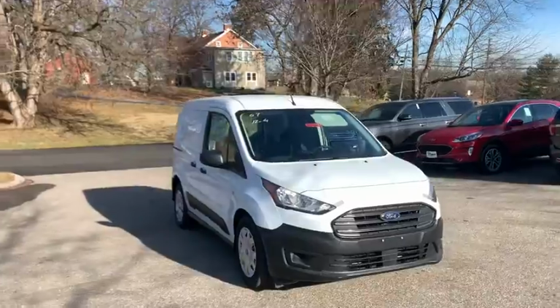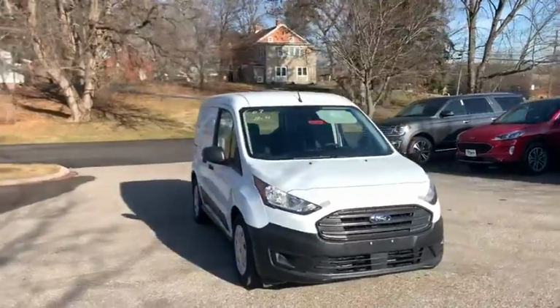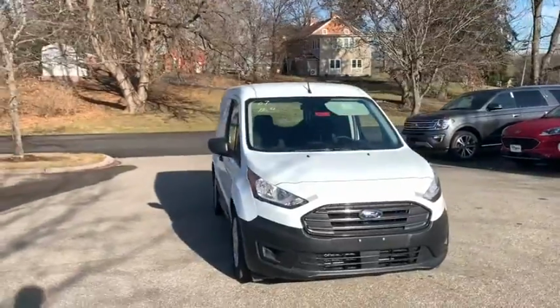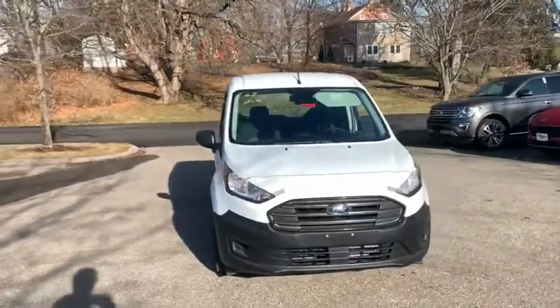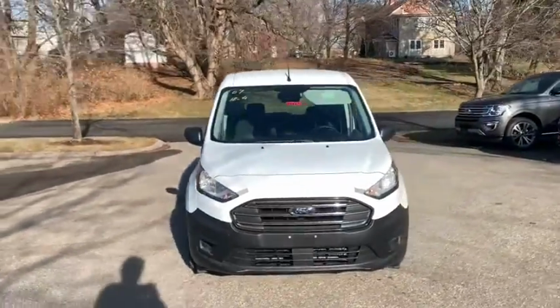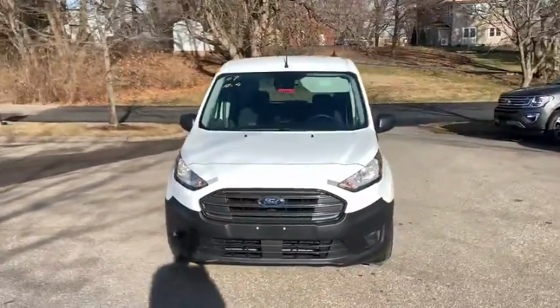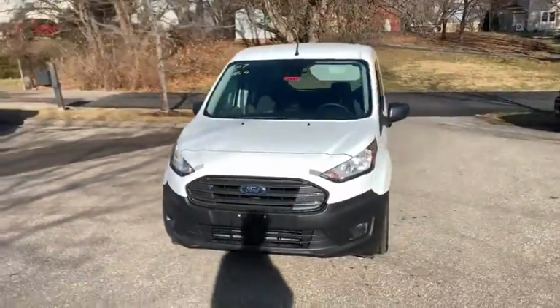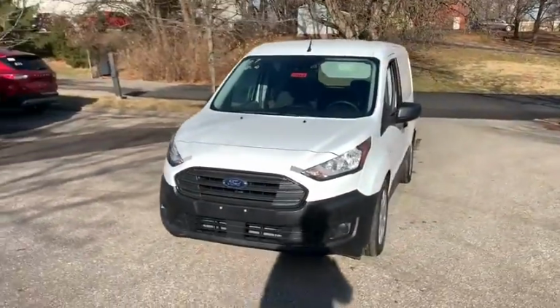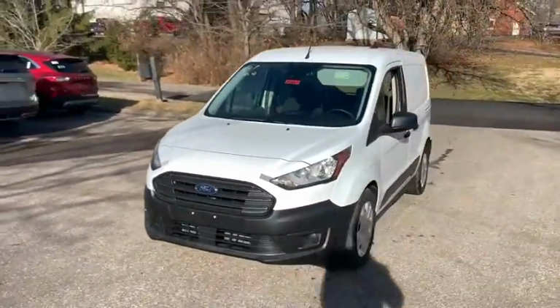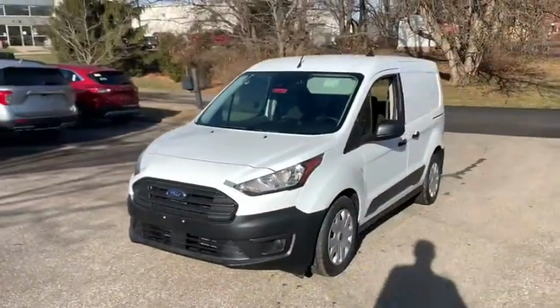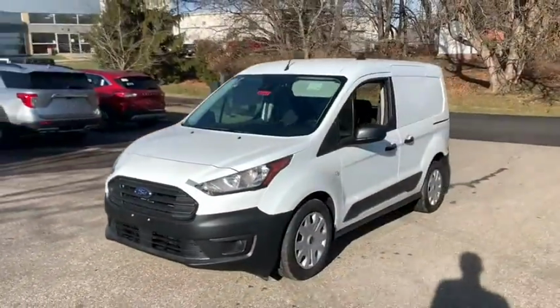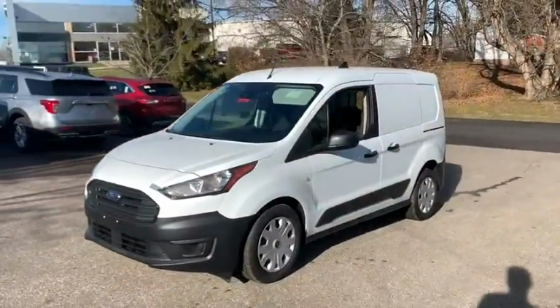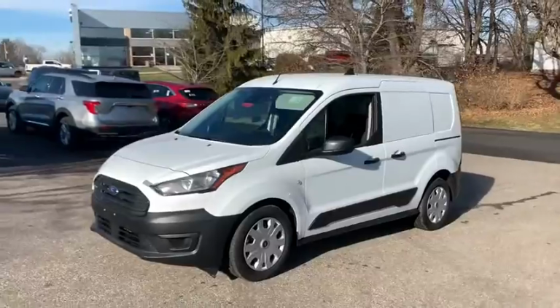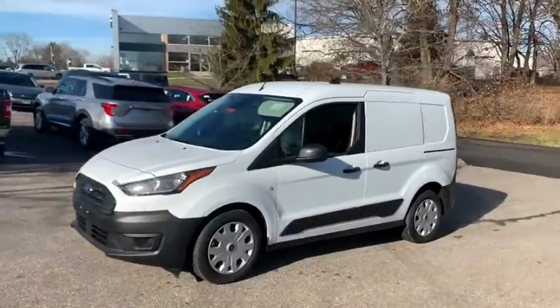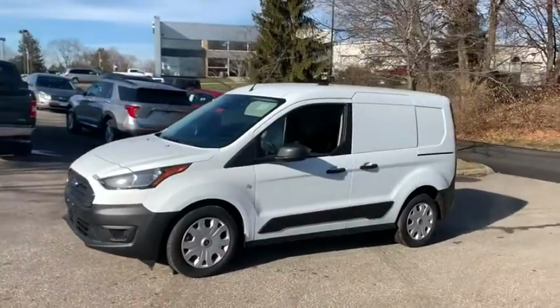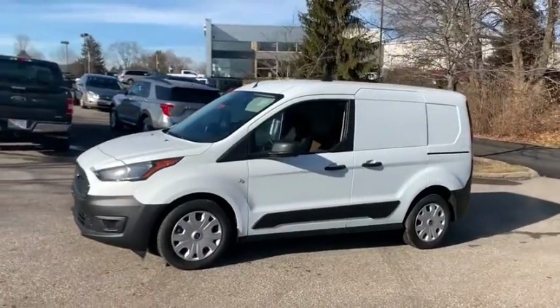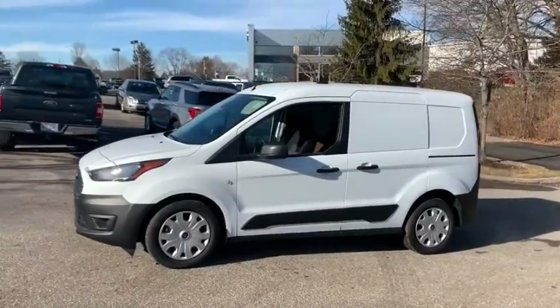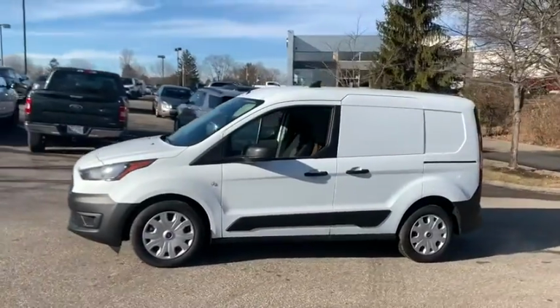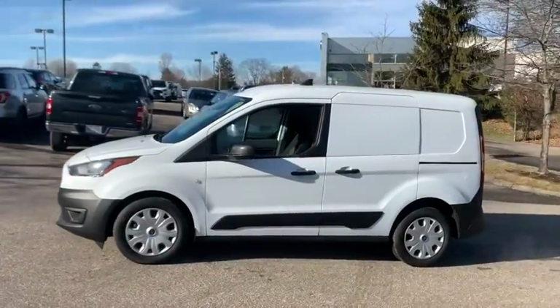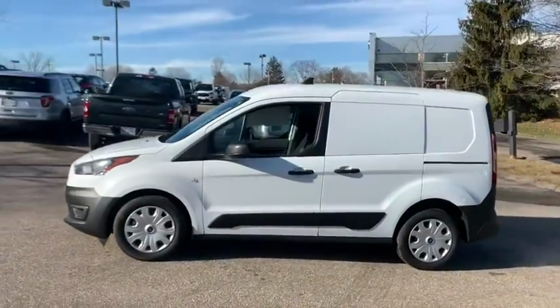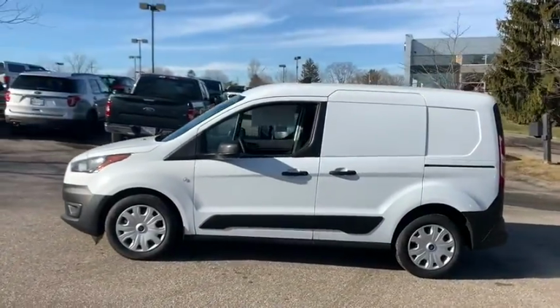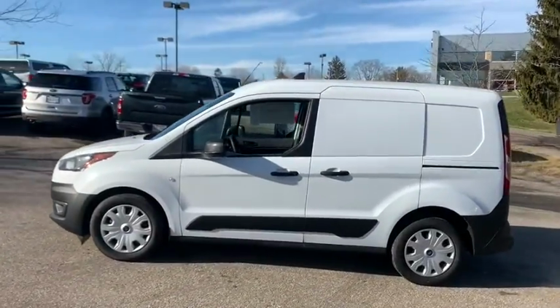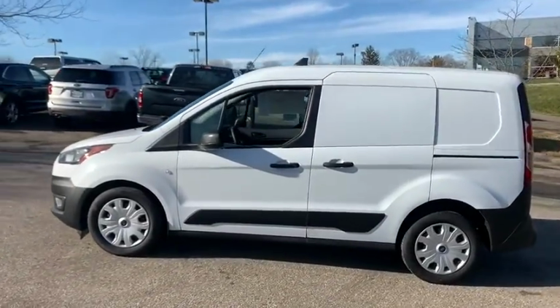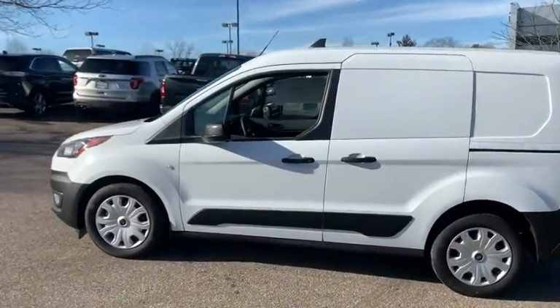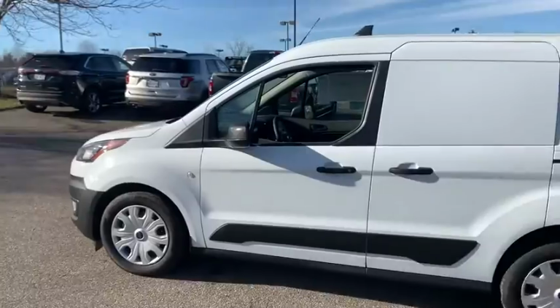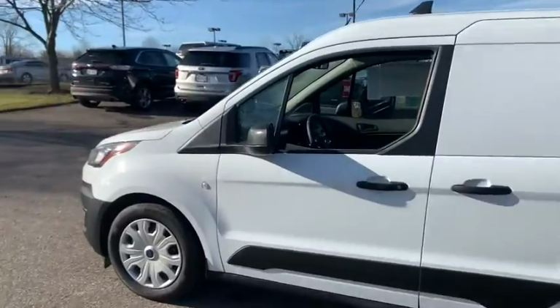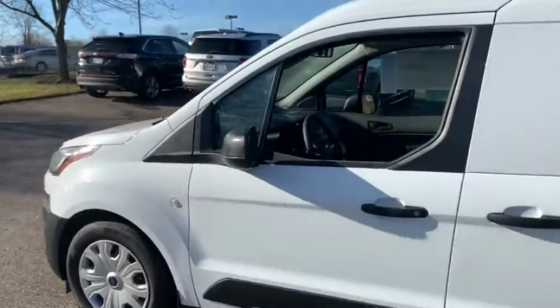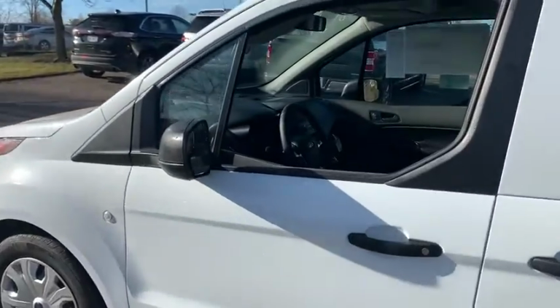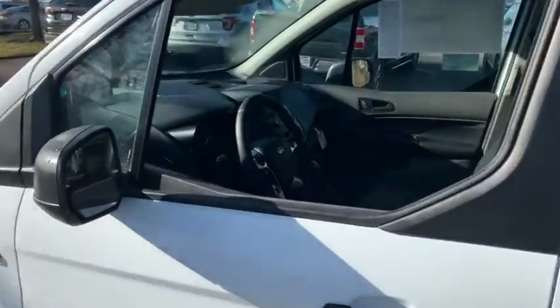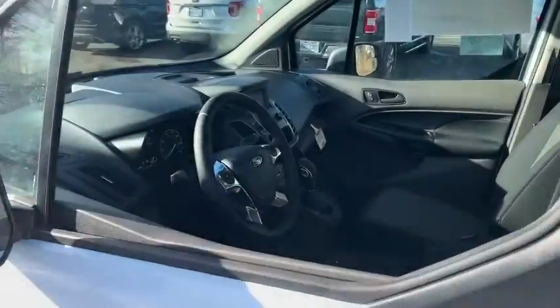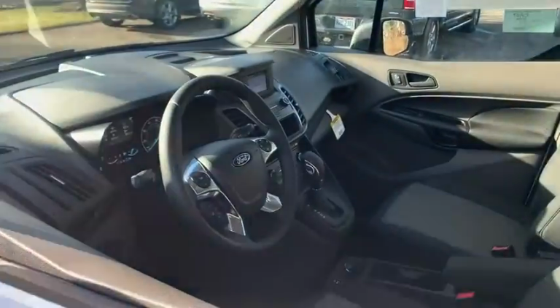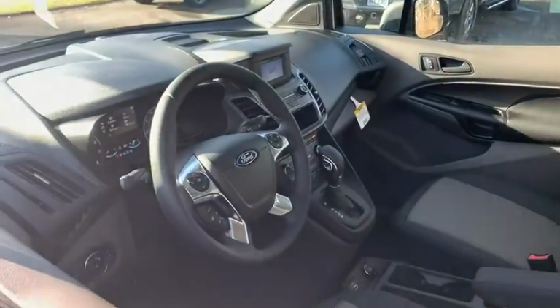Looking for the right vehicle? Check out the 2020 Ford Transit Connect — Ford Transit, the right size the whole world round. This vehicle has less than 100 miles. Here are some of this vehicle's great options.